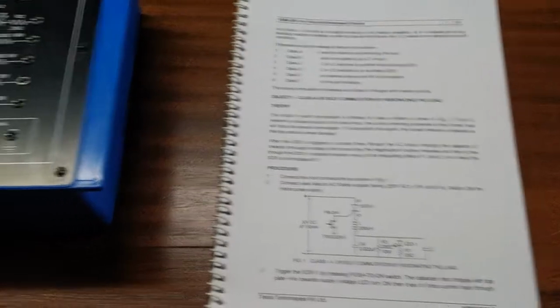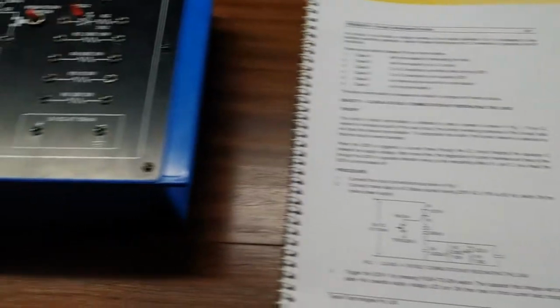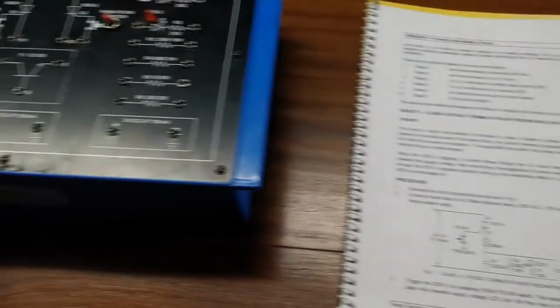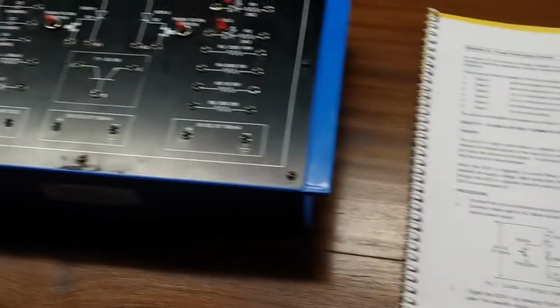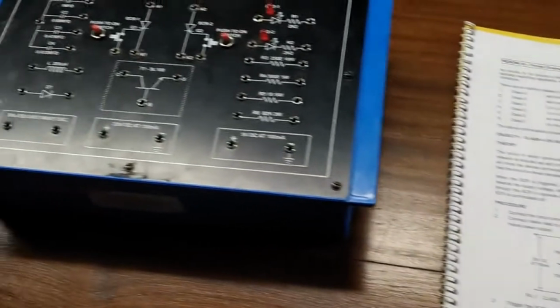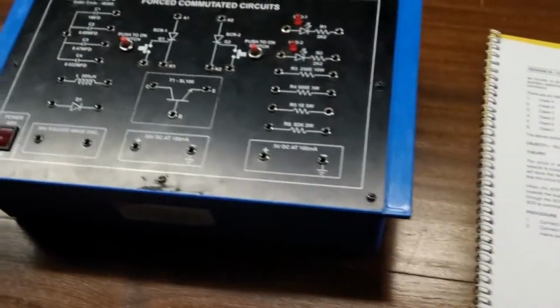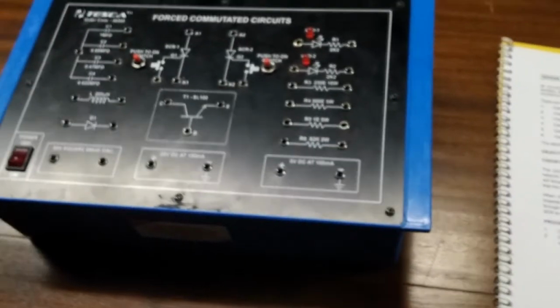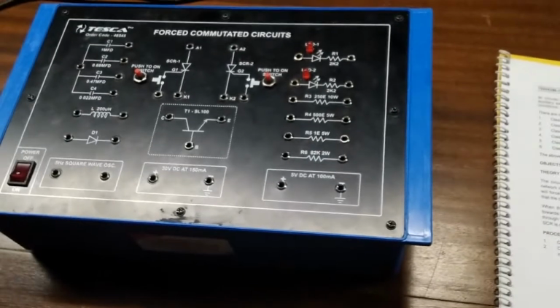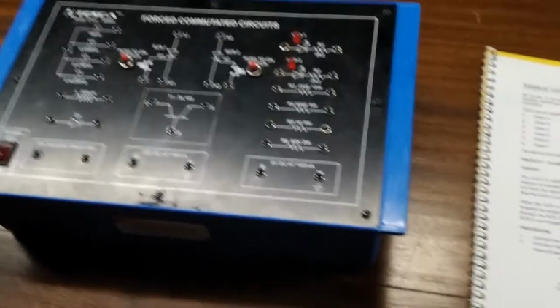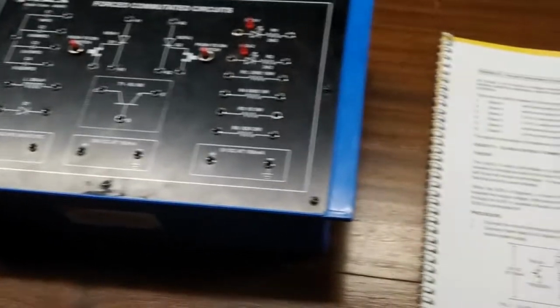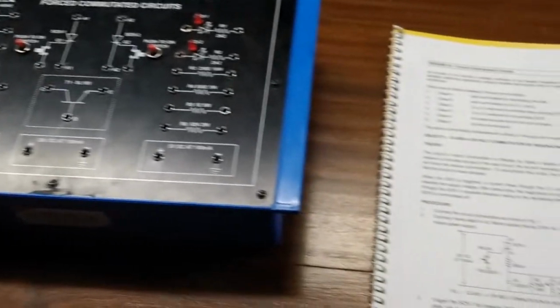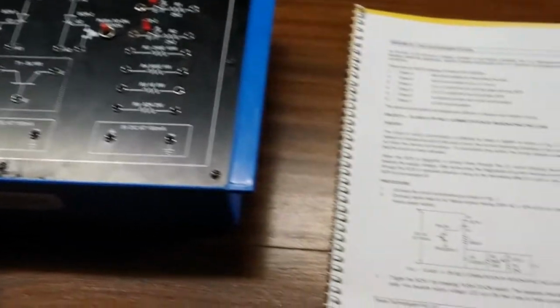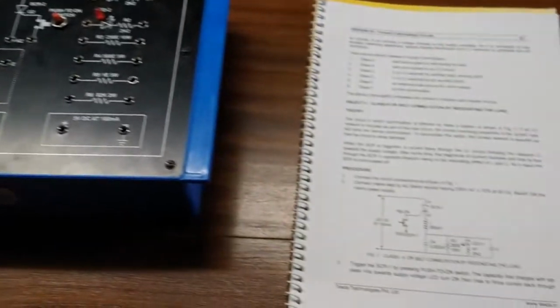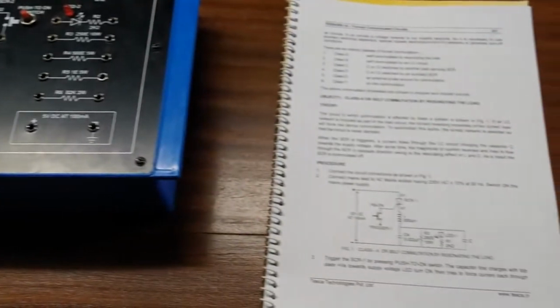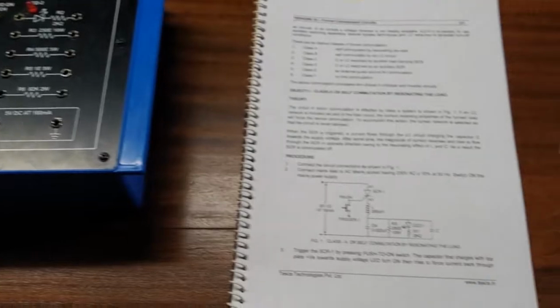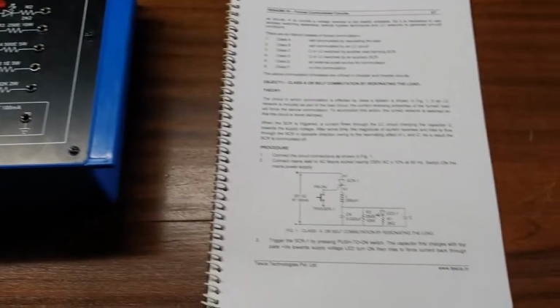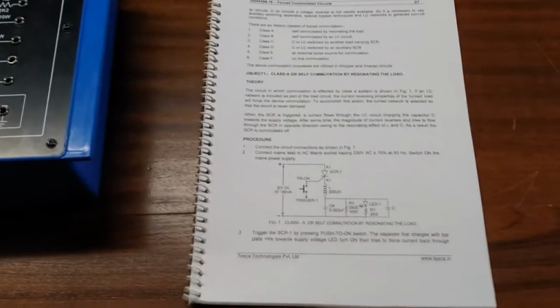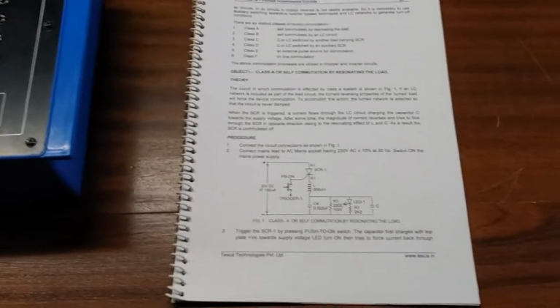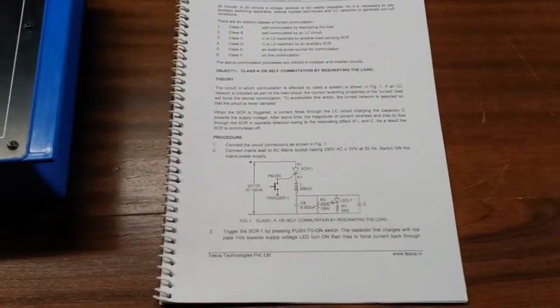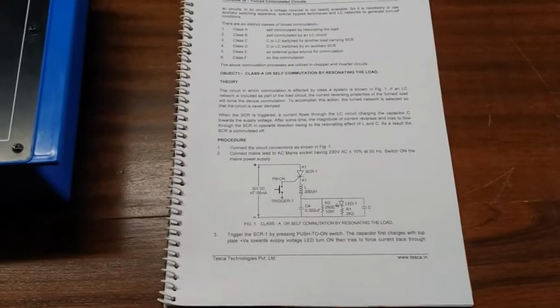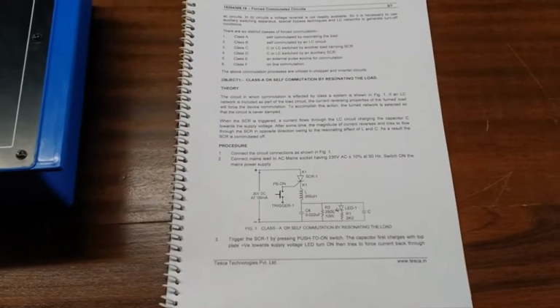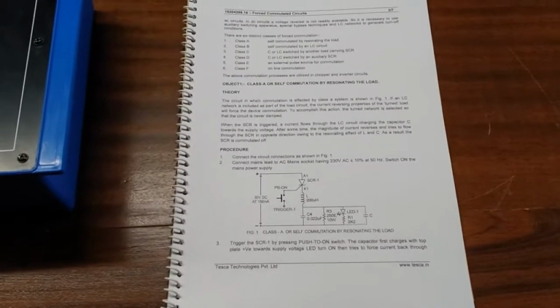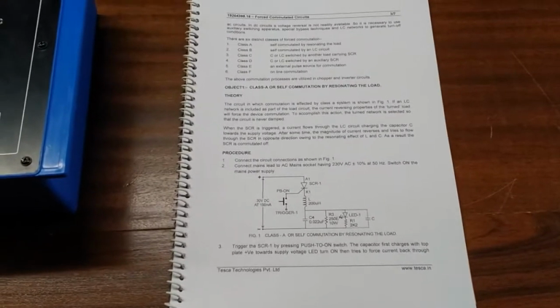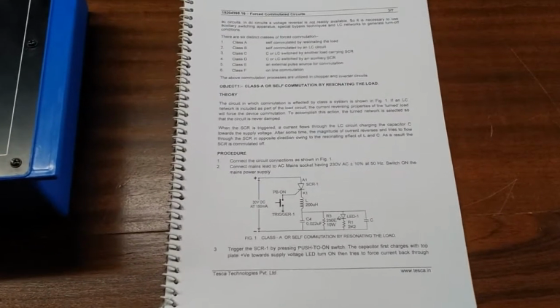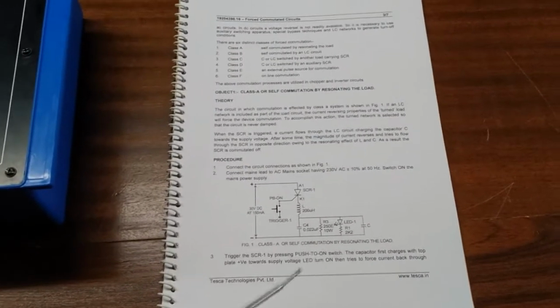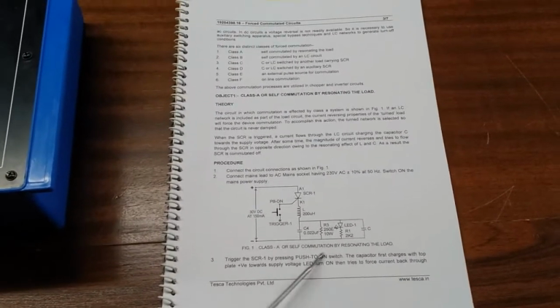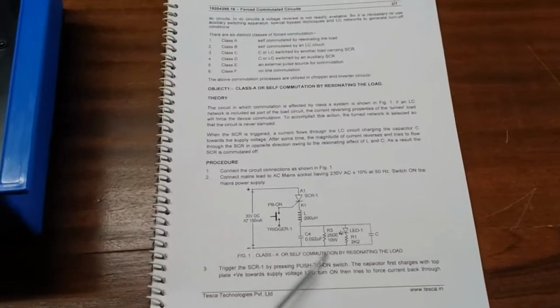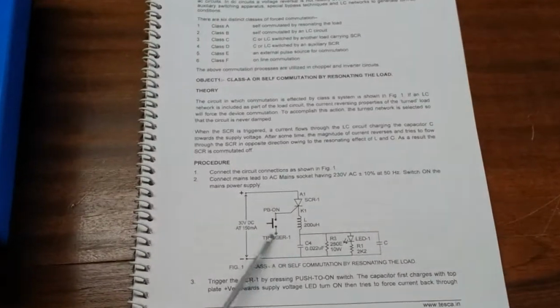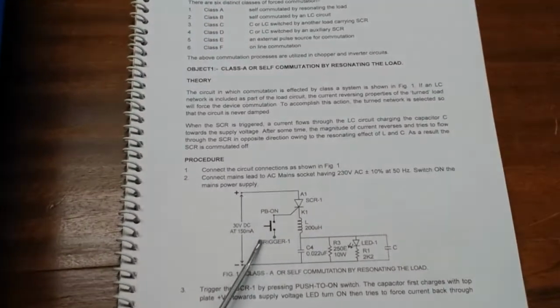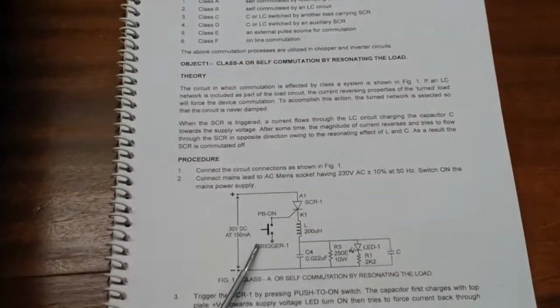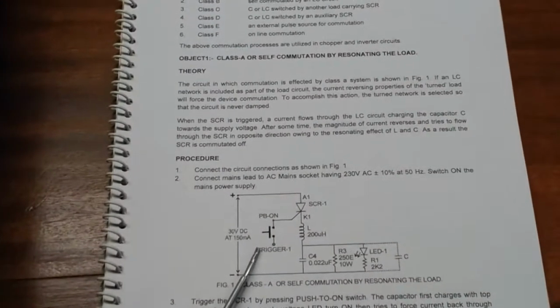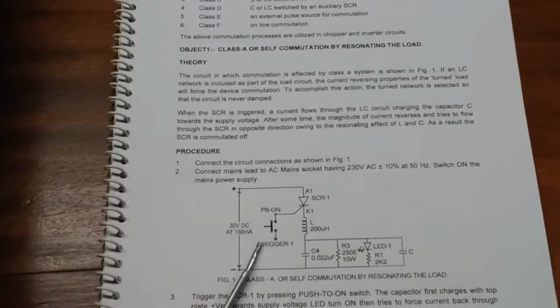Our first experiment is Class A, or self-commutation by resonating the load. For this we are going to build this circuit diagram here.